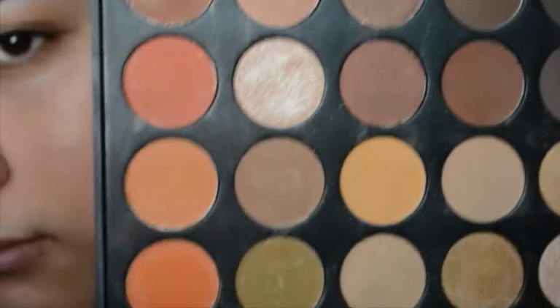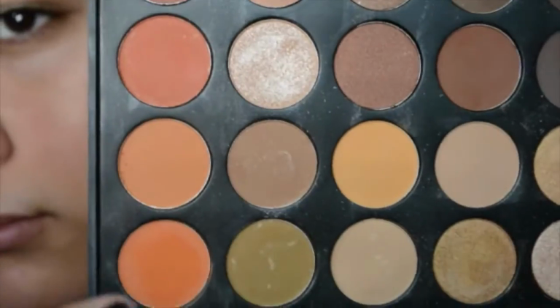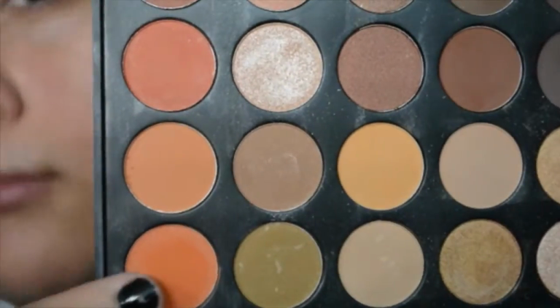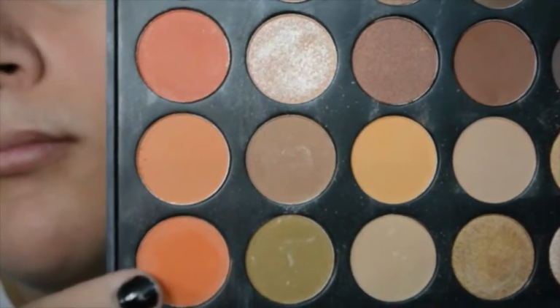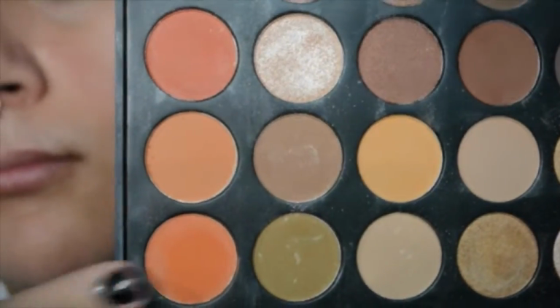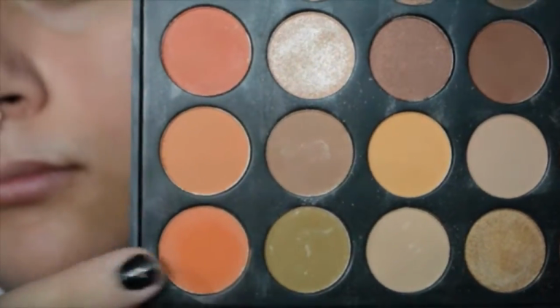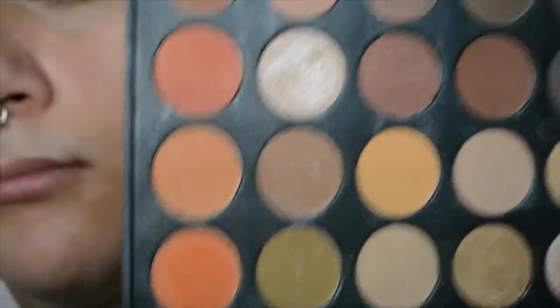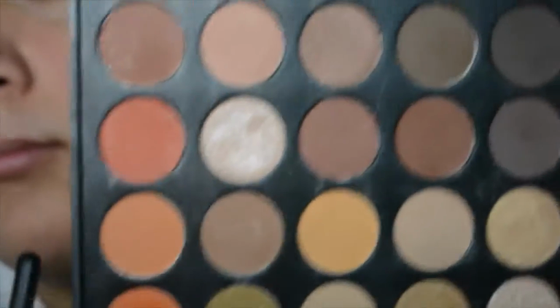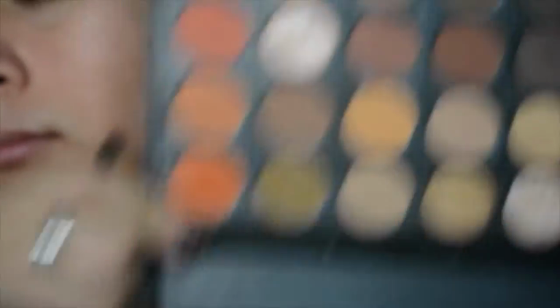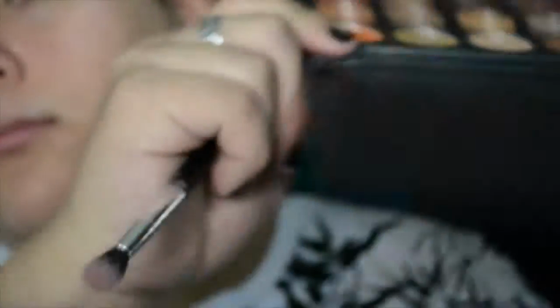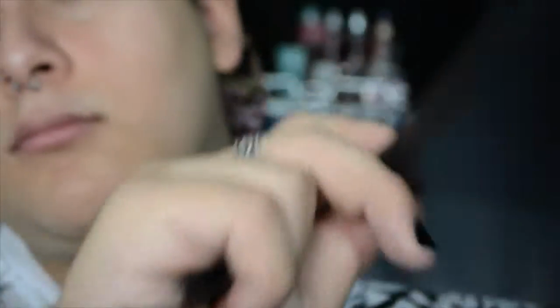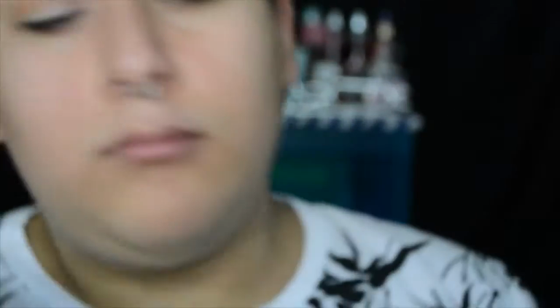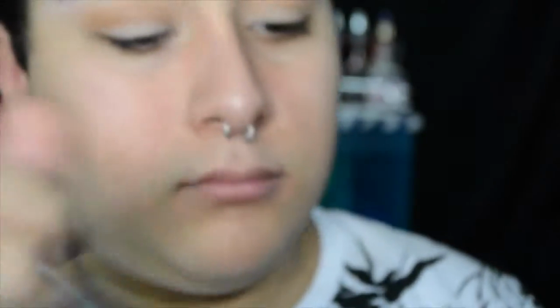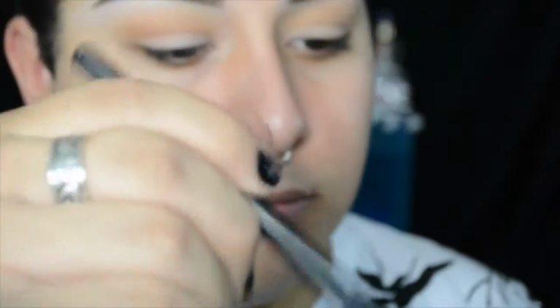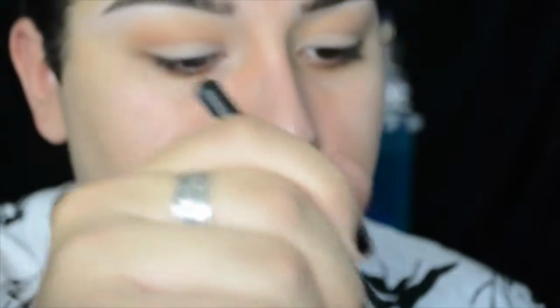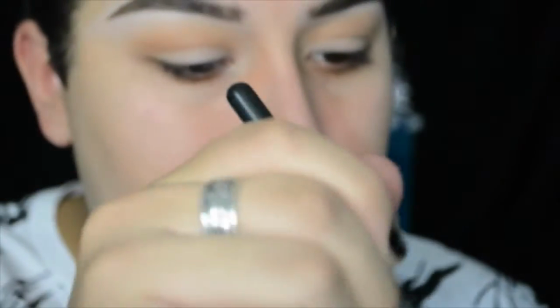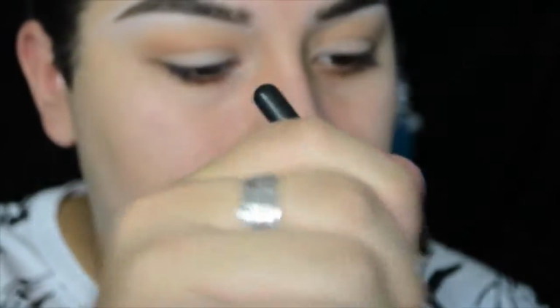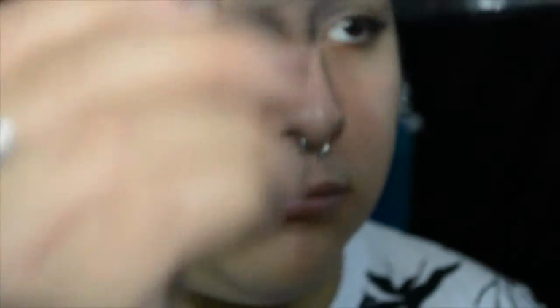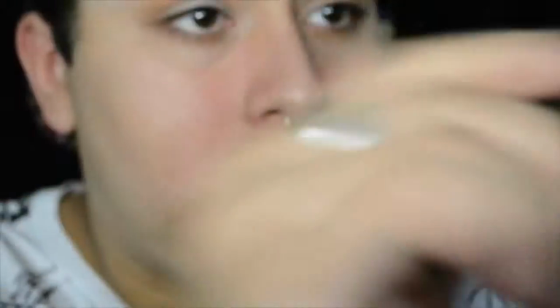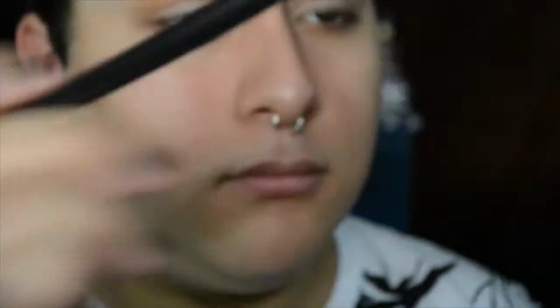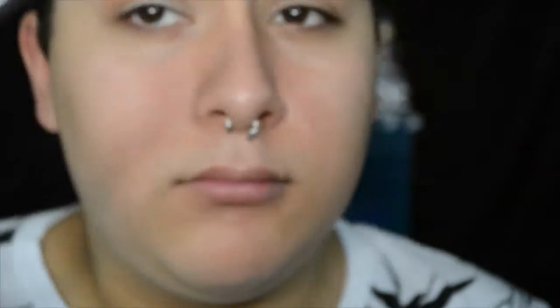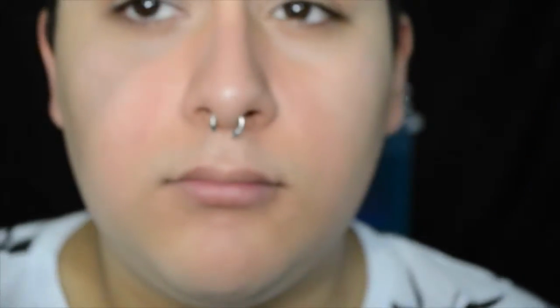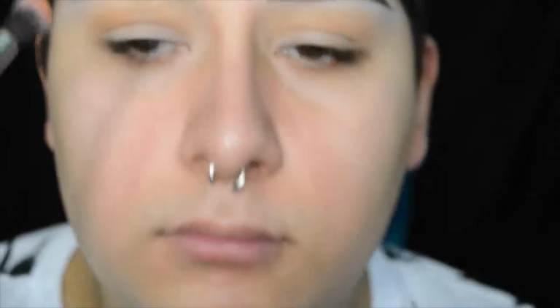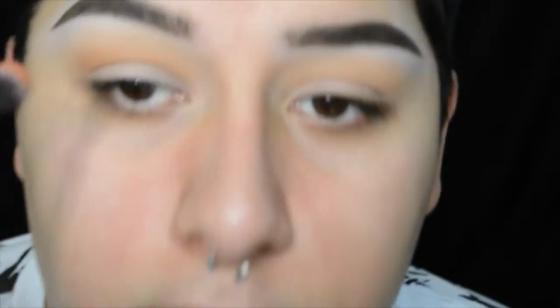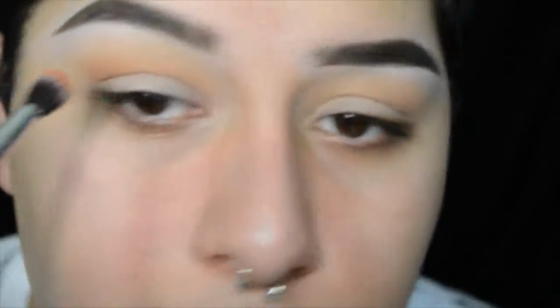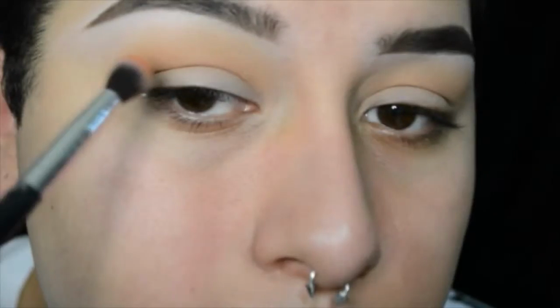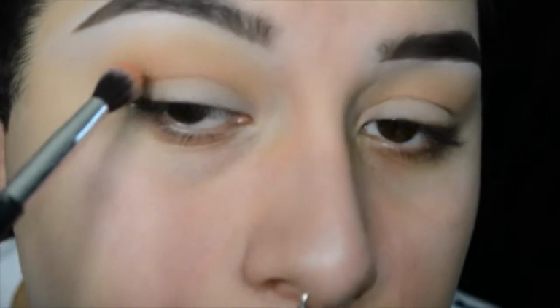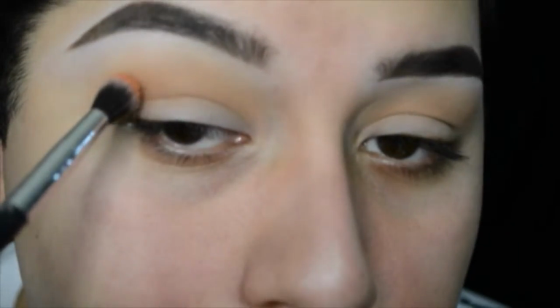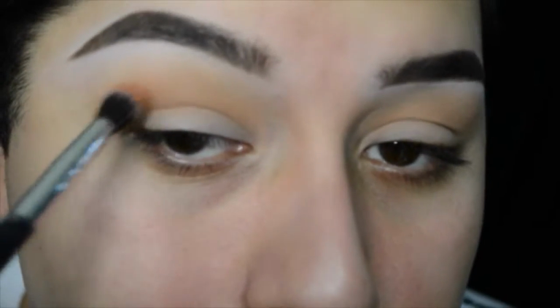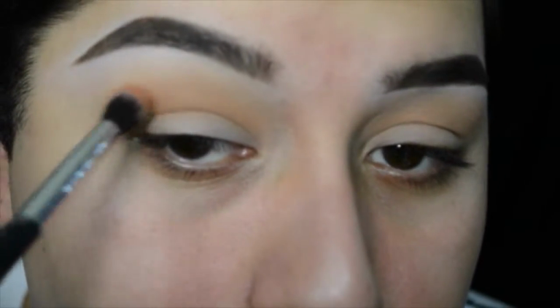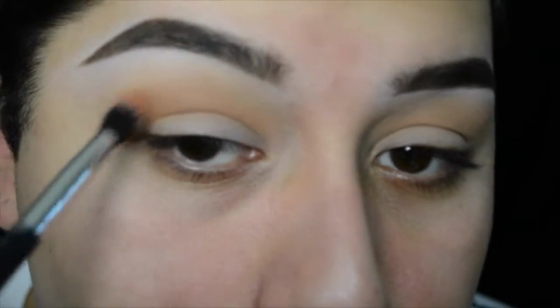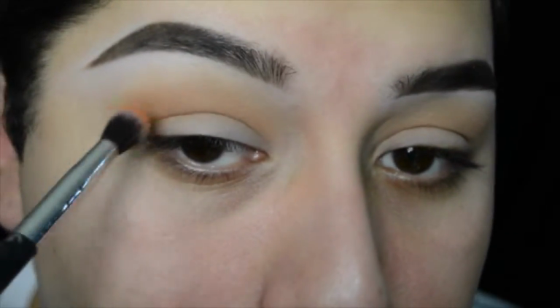Then going in with the second darkest orange color, I'm going to be applying that from the outer V to the mid center of the crease.